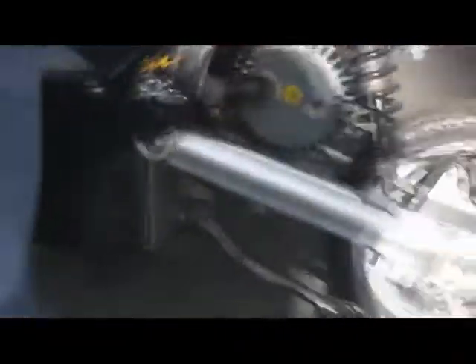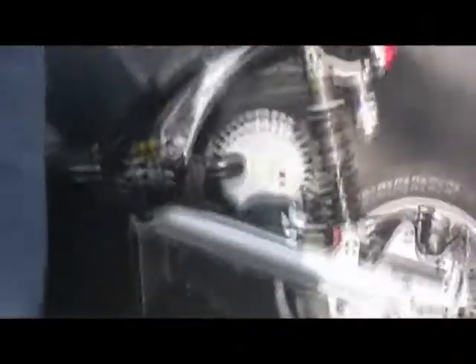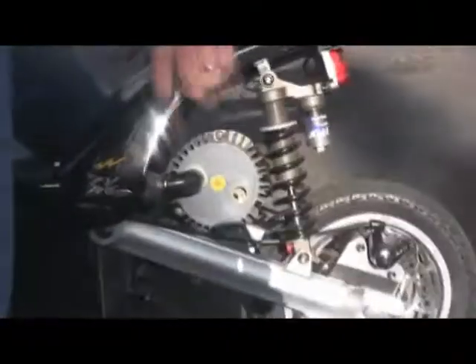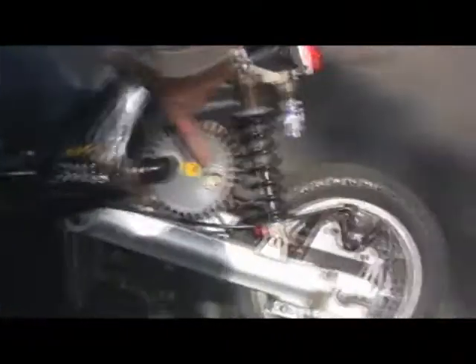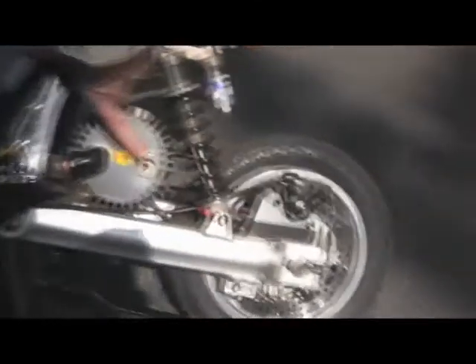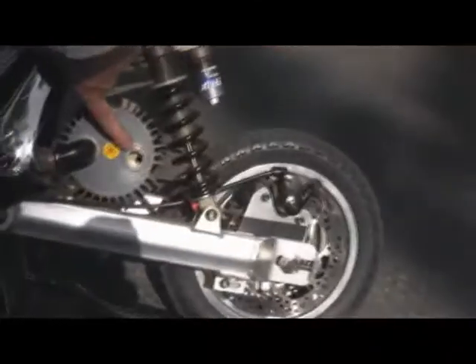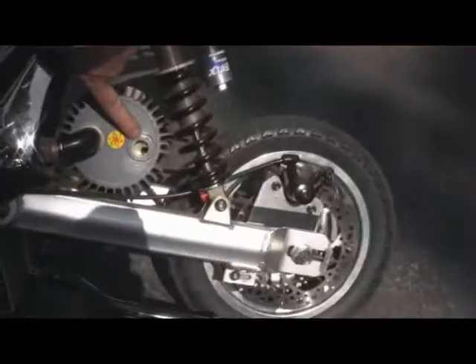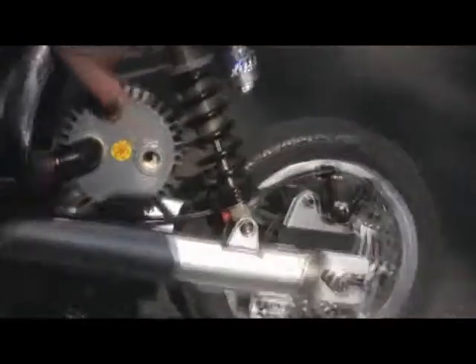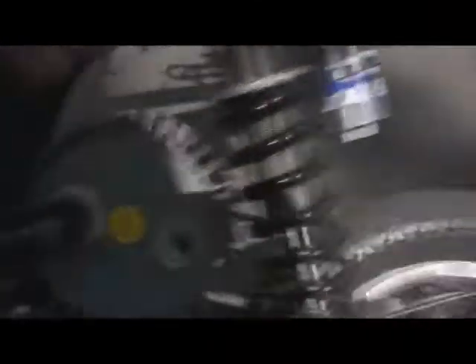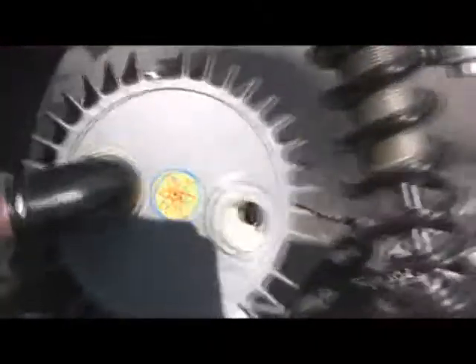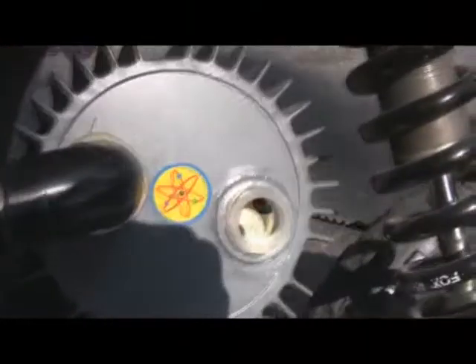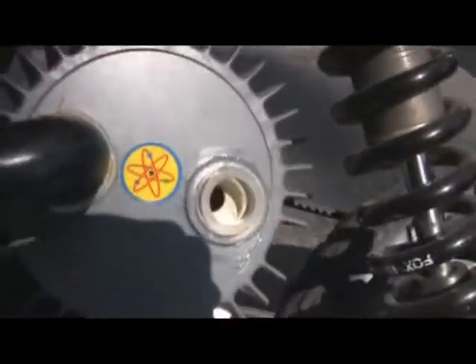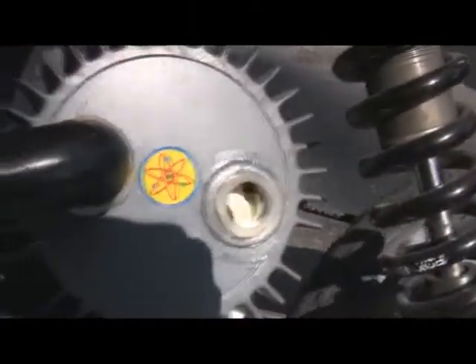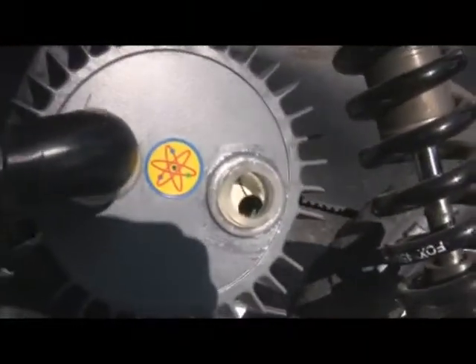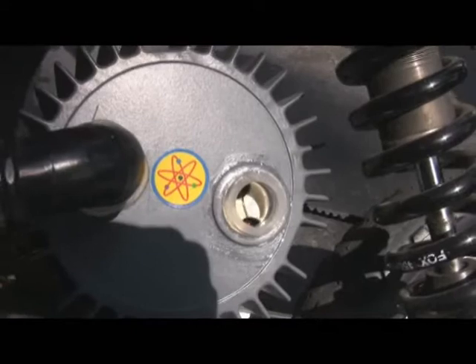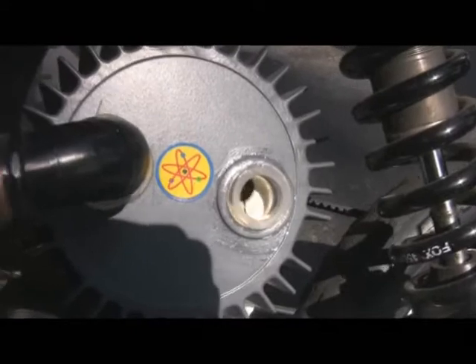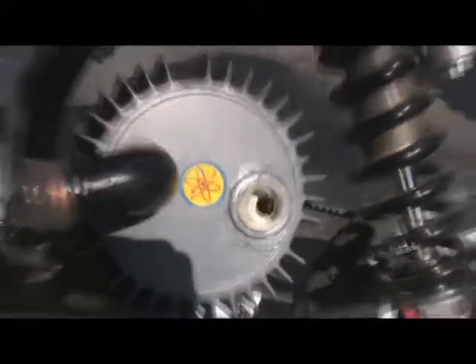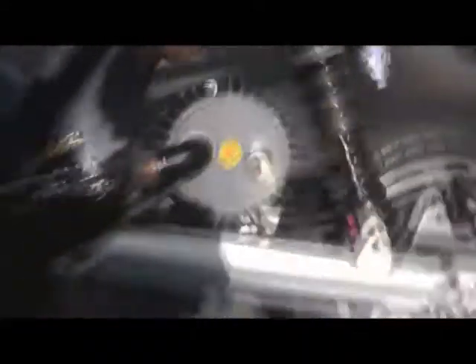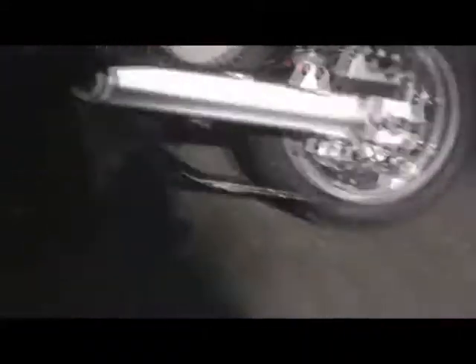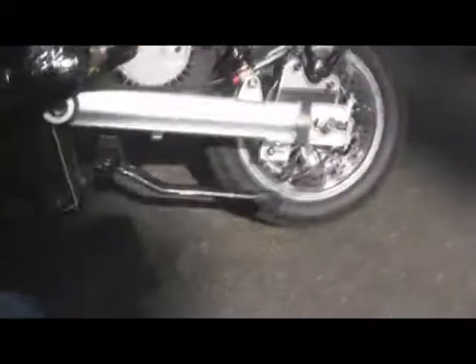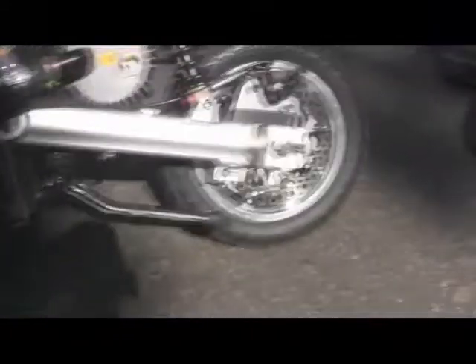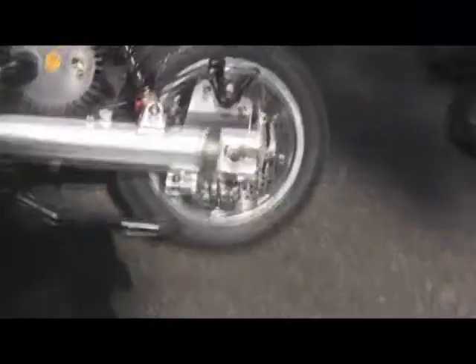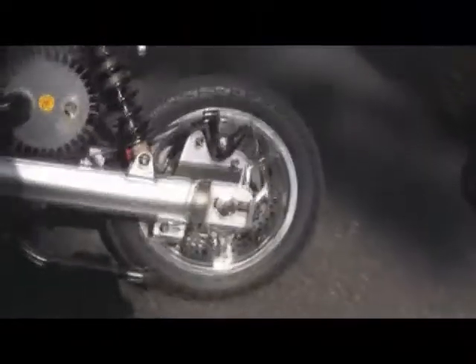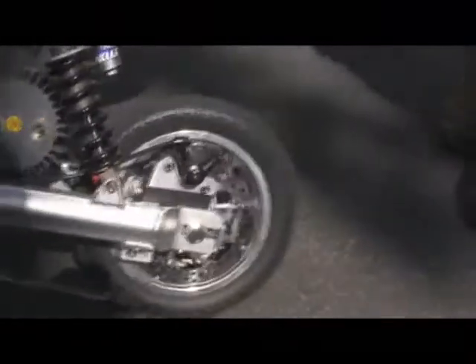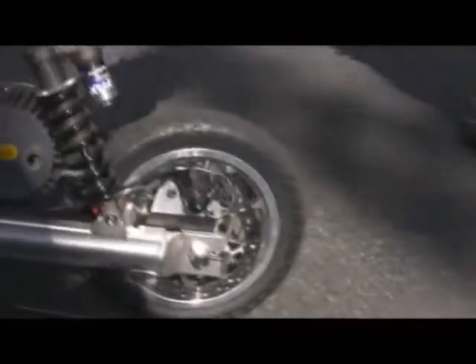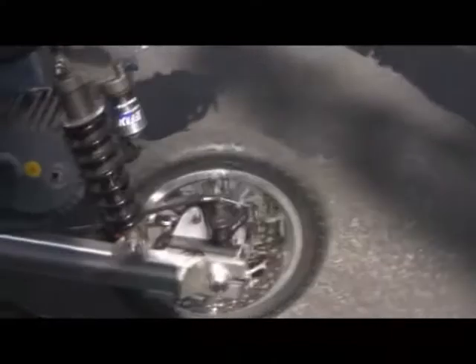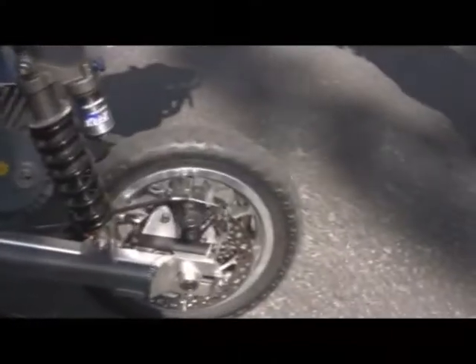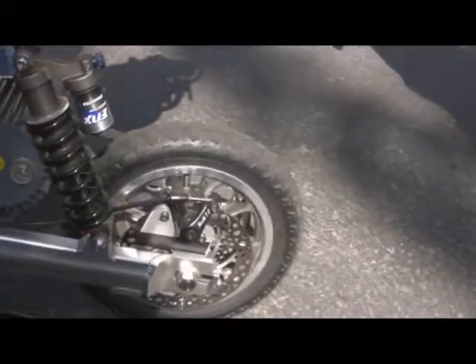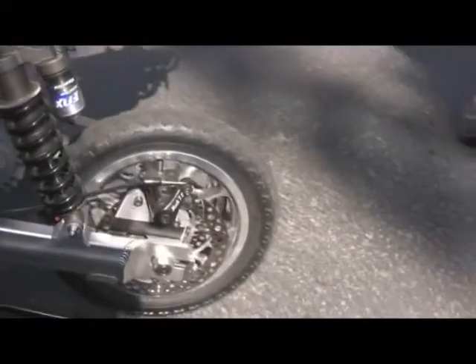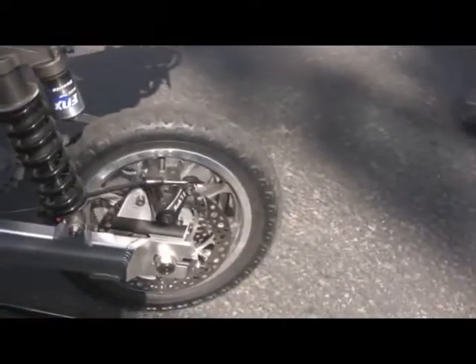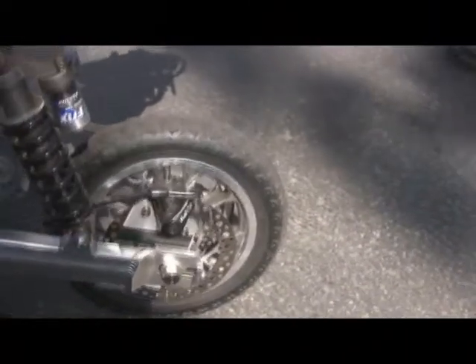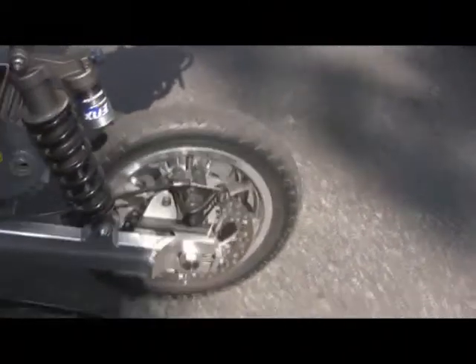And you got your BMC motor with the cooling. You can see the windings in there. And then the disc brake for sliding the rear wheel.